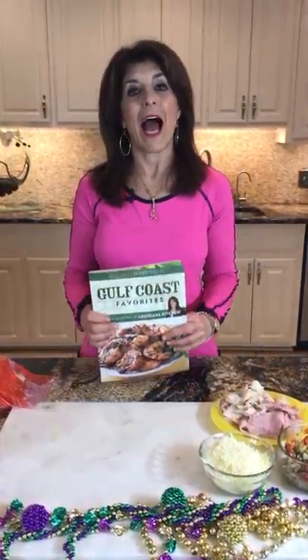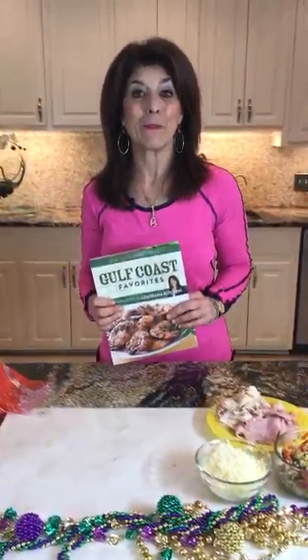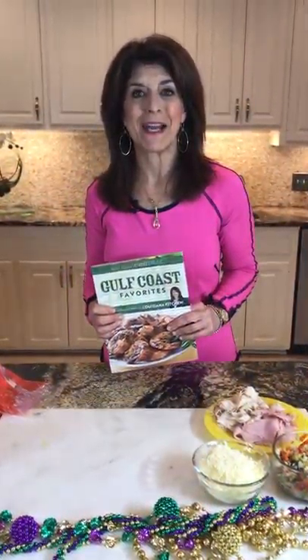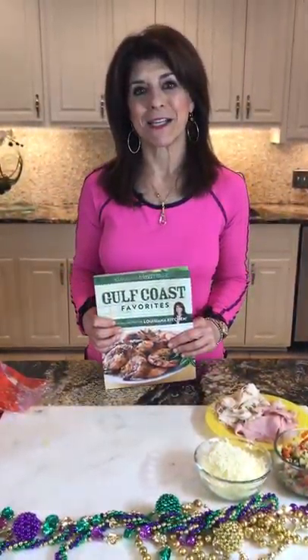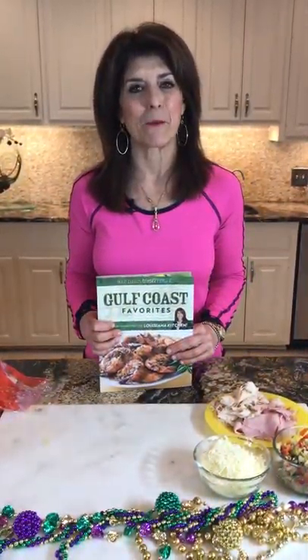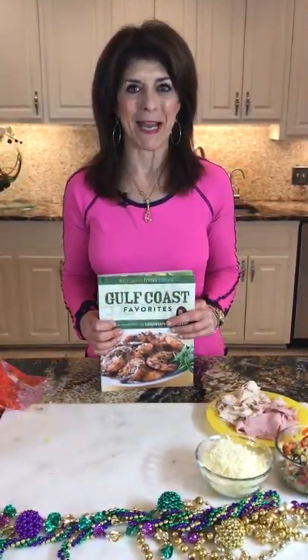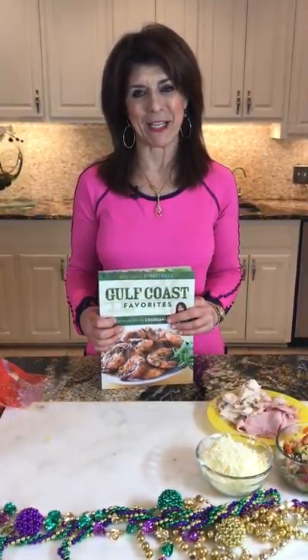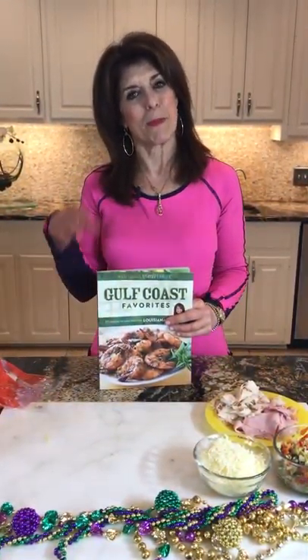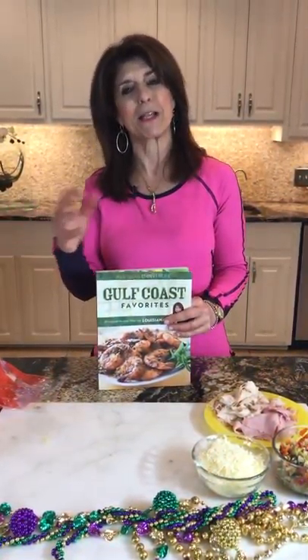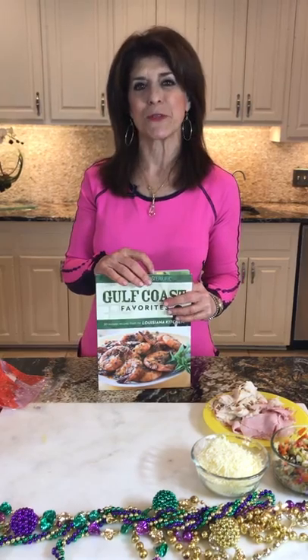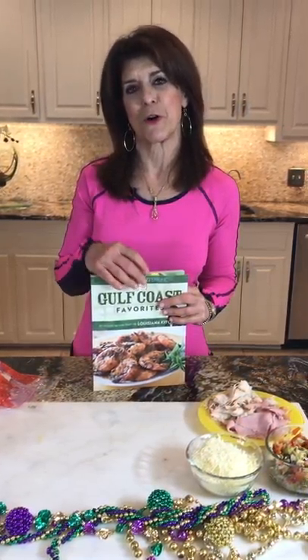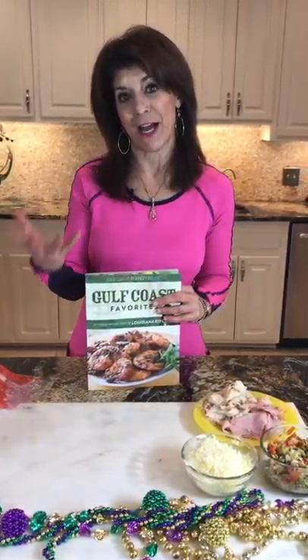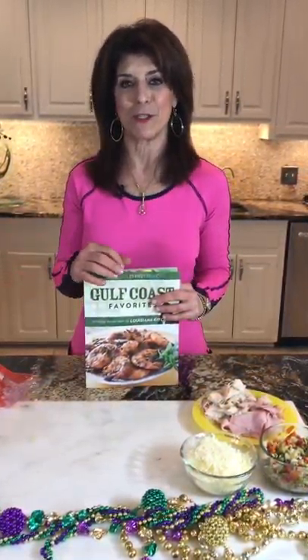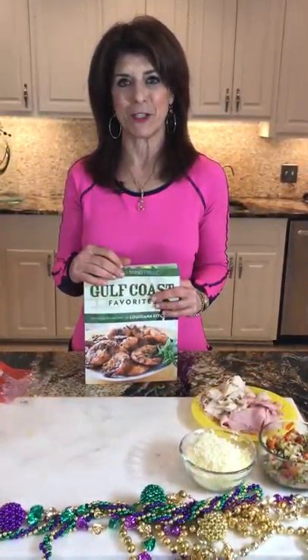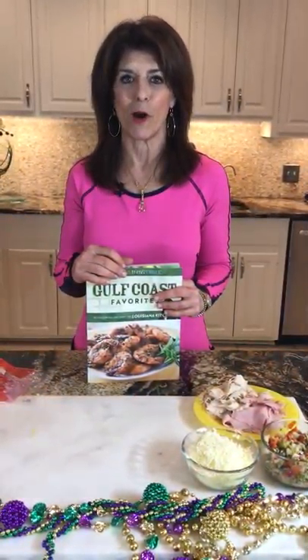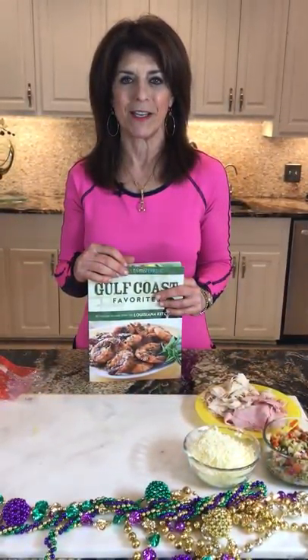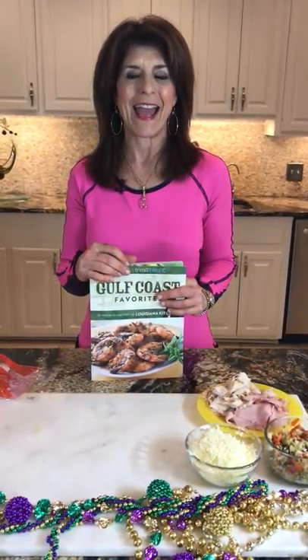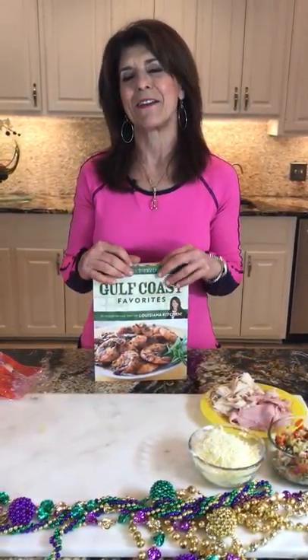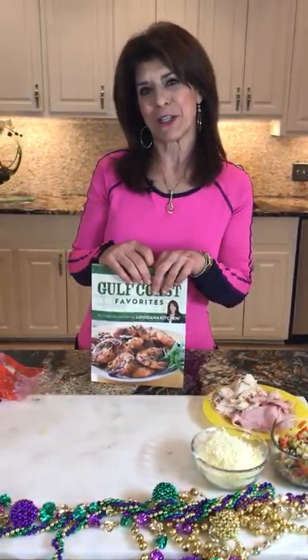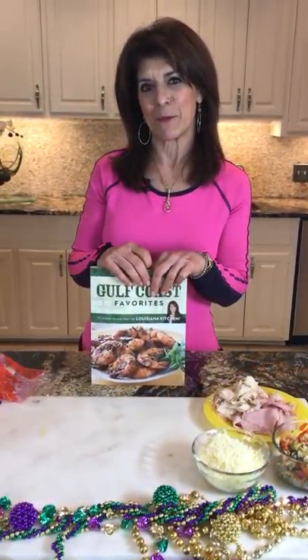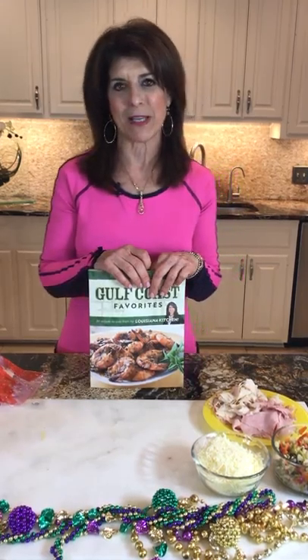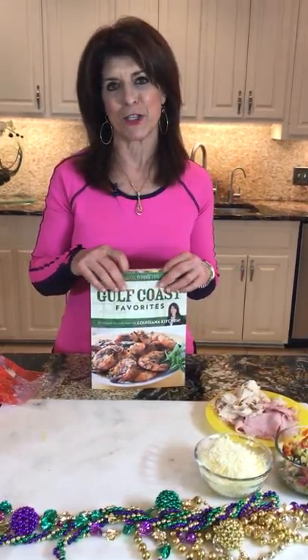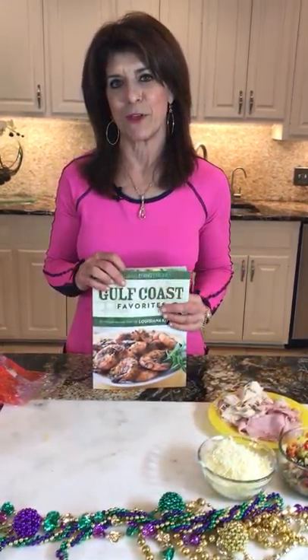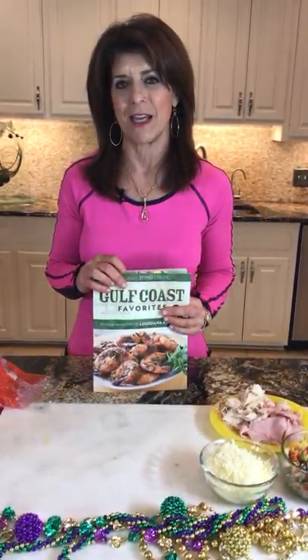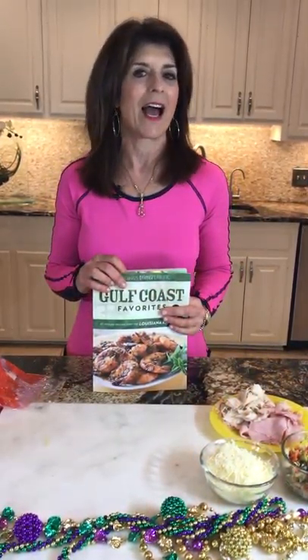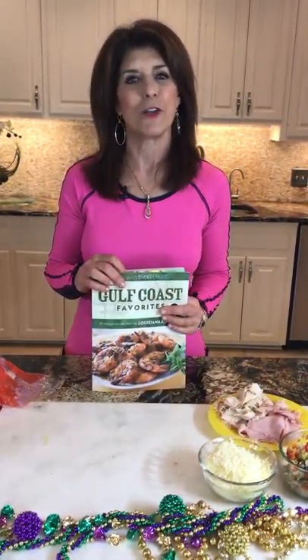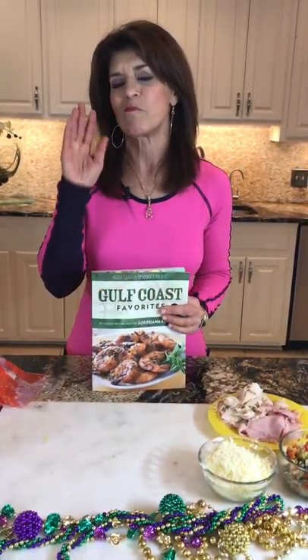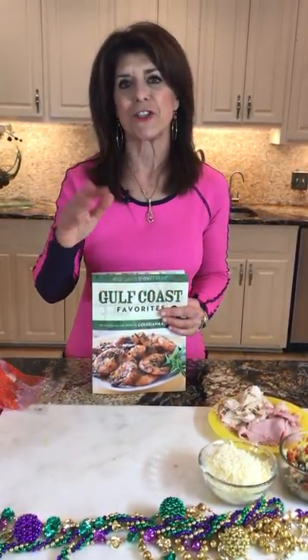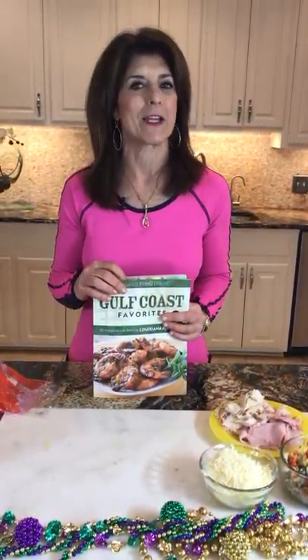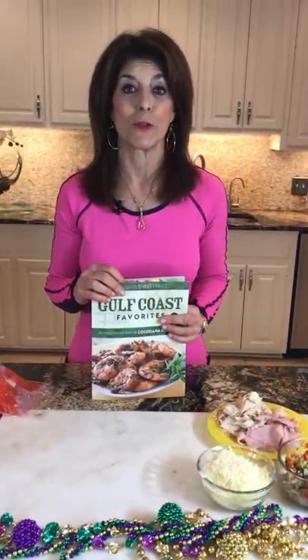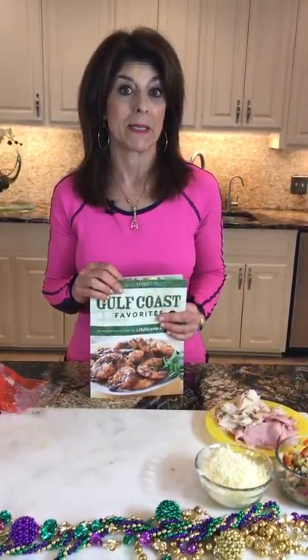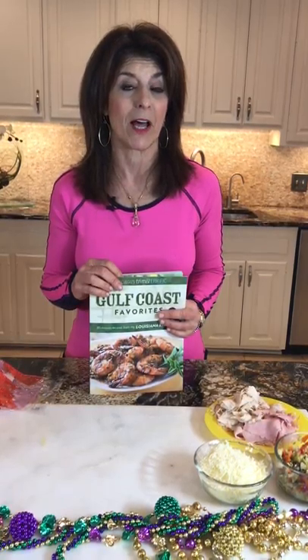Hi everybody, I'm Holly Clegg and welcome back to my kitchen. I was deciding which recipe to share with you today and I knew I just had to share my mini muffaladas.